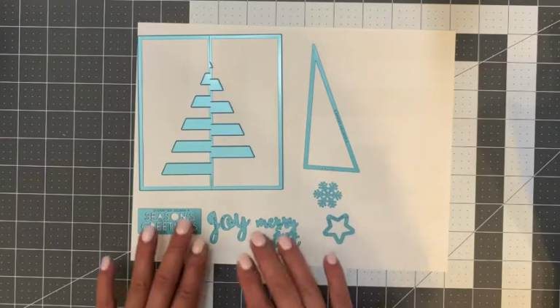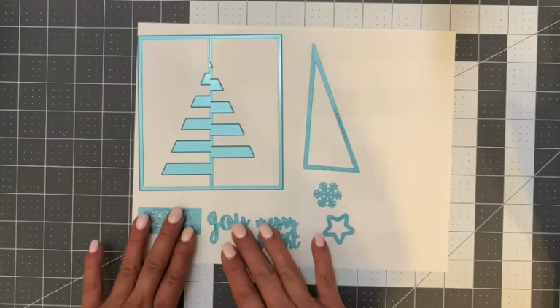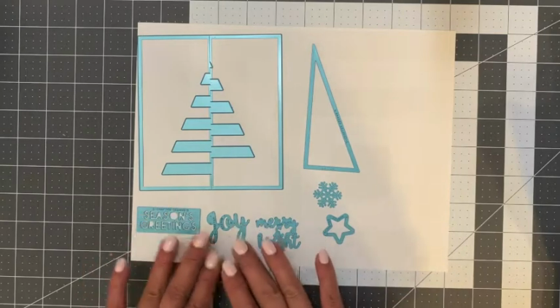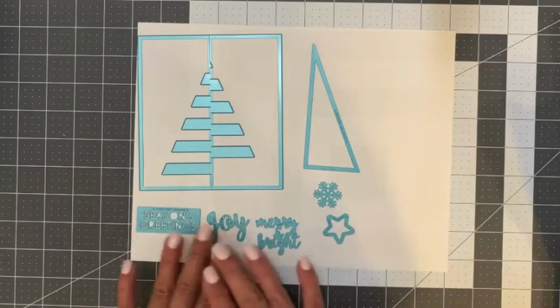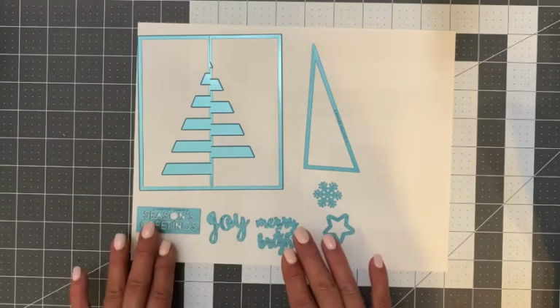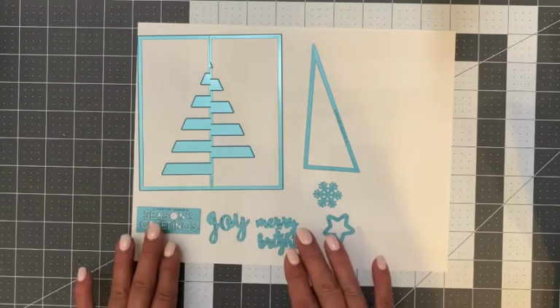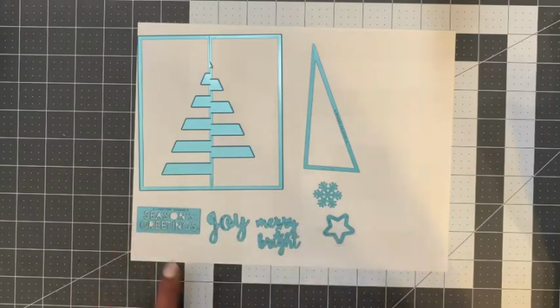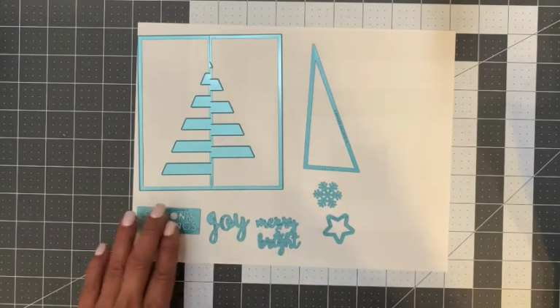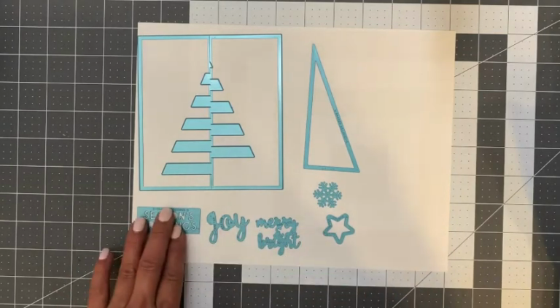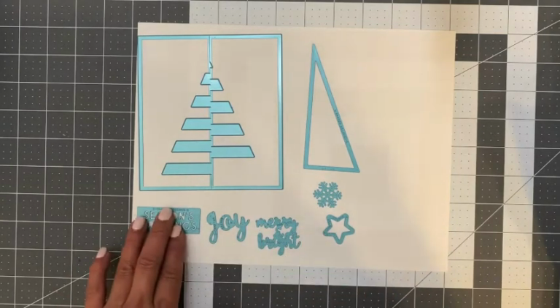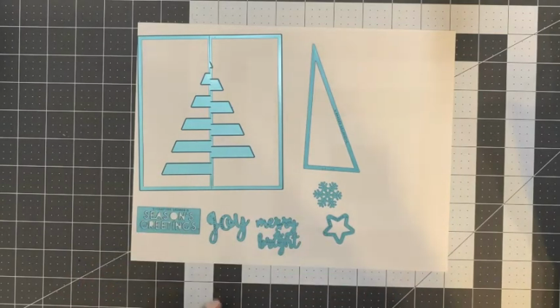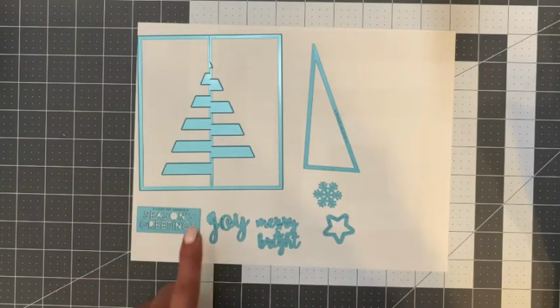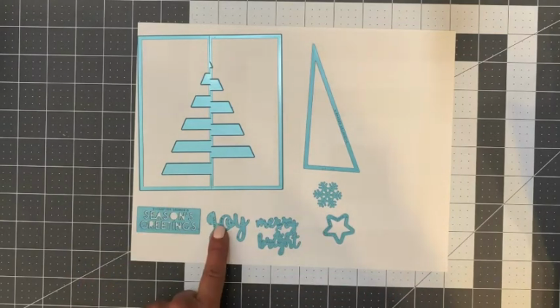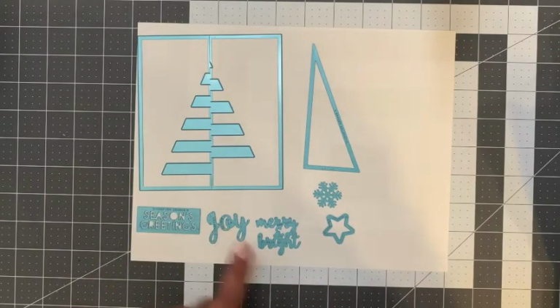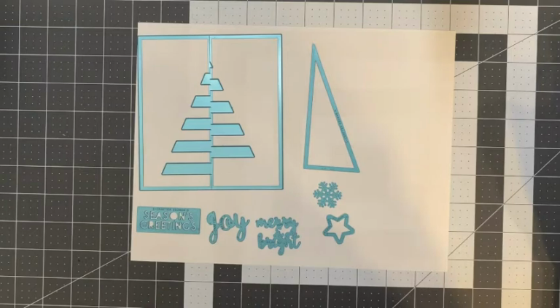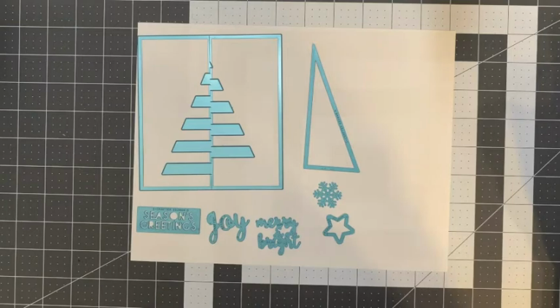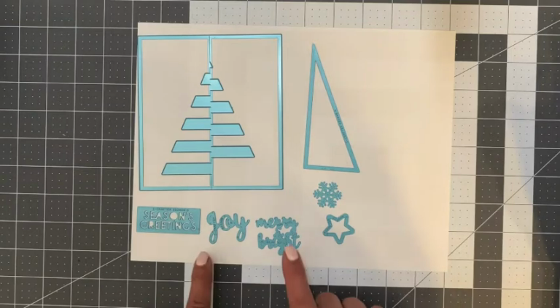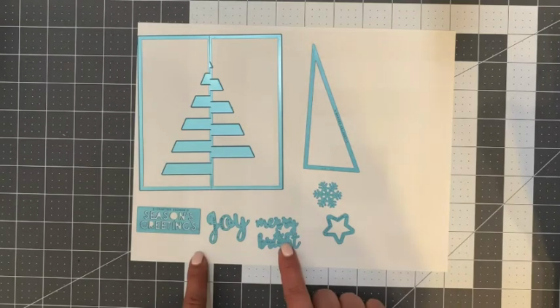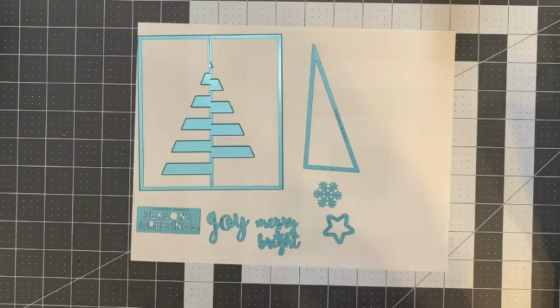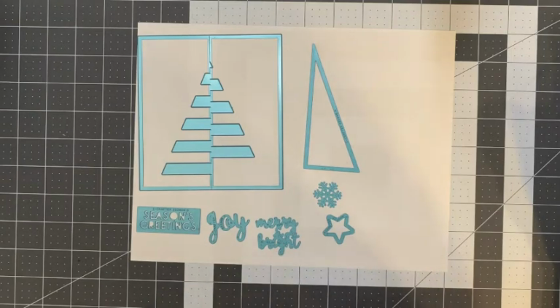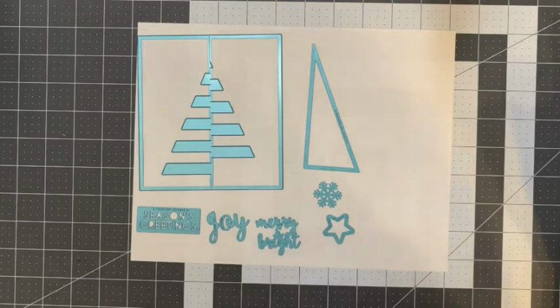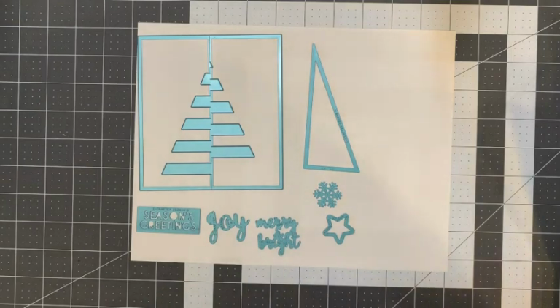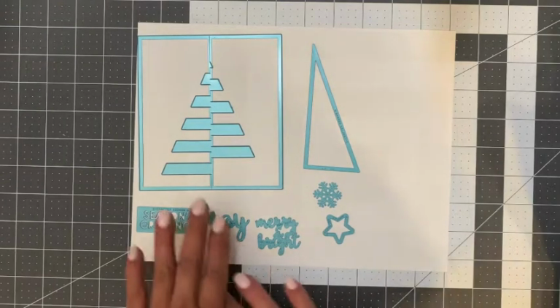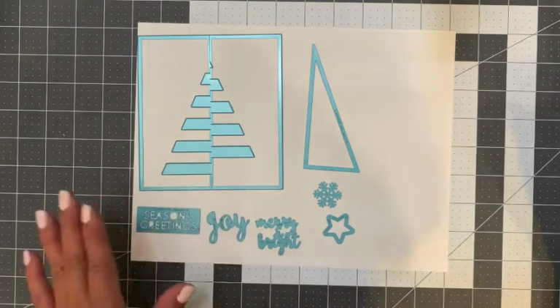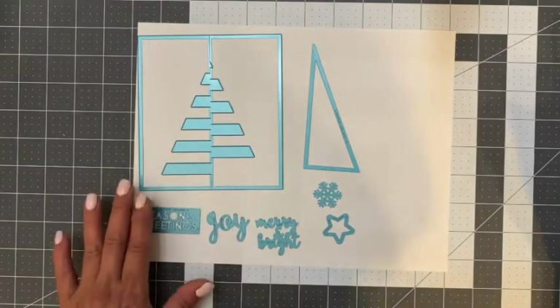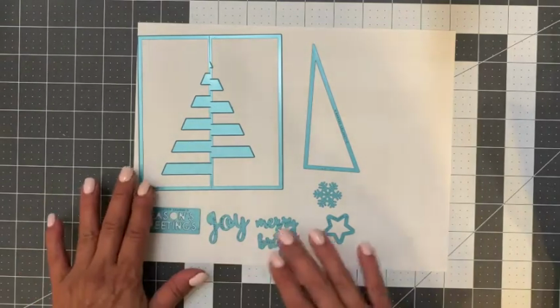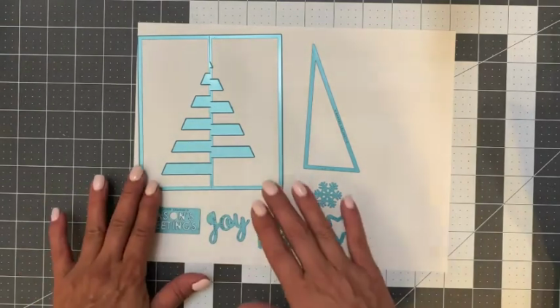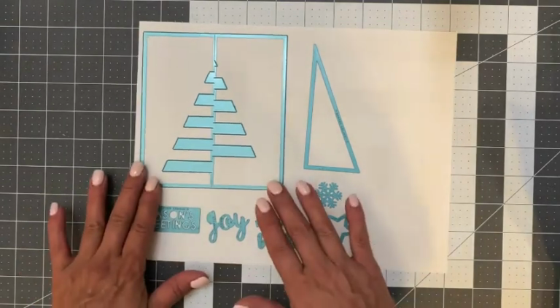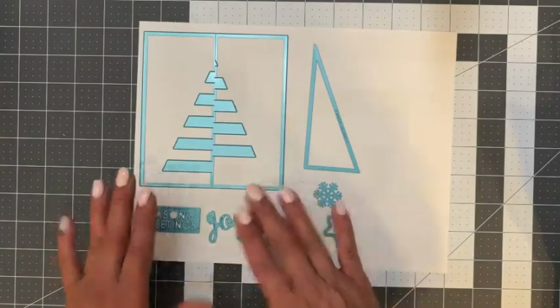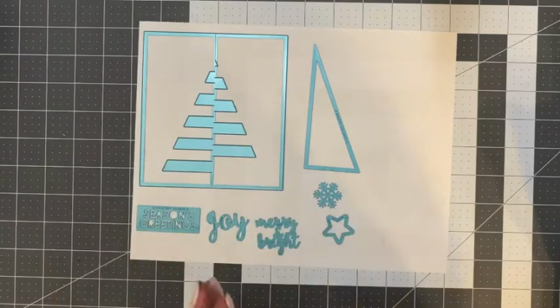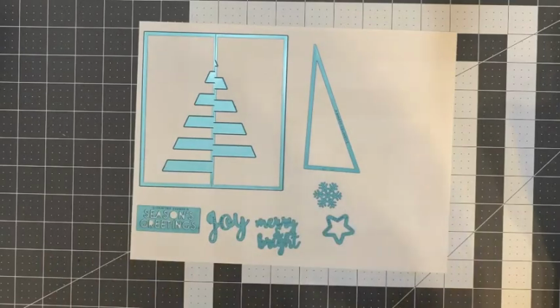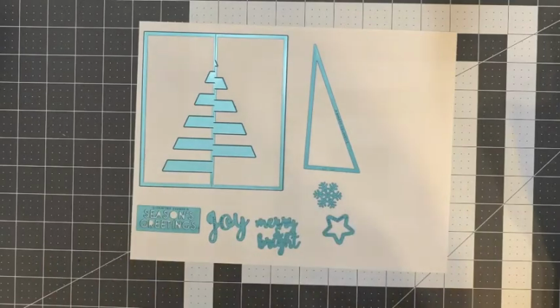You also have three sentiments. One says 'Seasoned Greetings,' one says 'Joy,' and one says 'Merry and Bright.' So you have a plethora of sentiments to choose from.